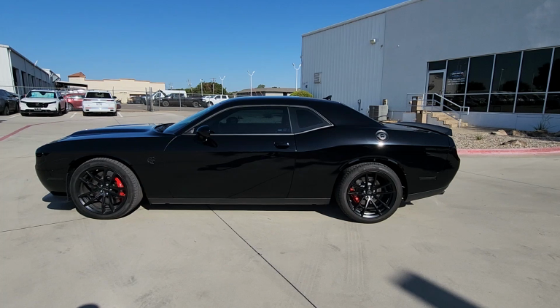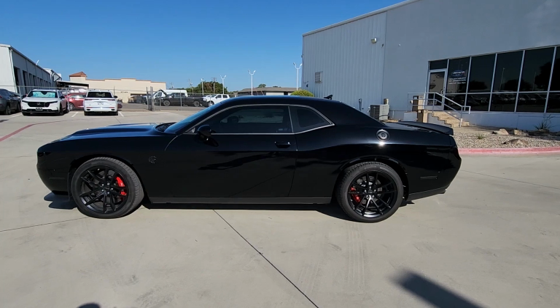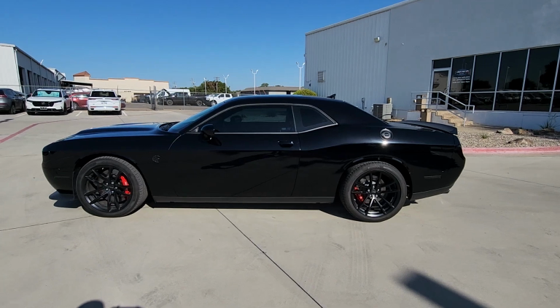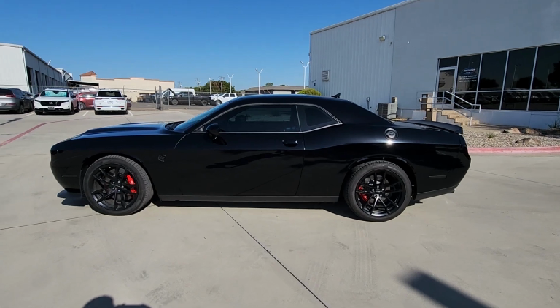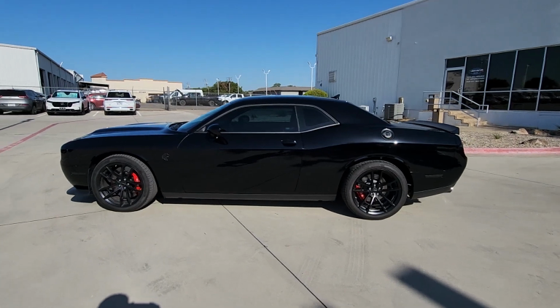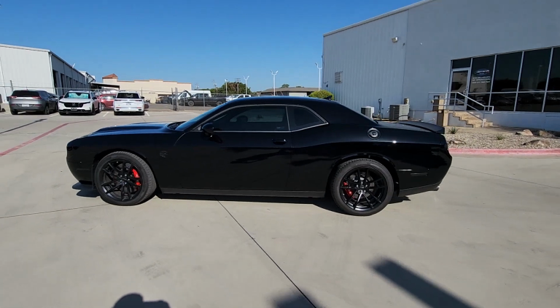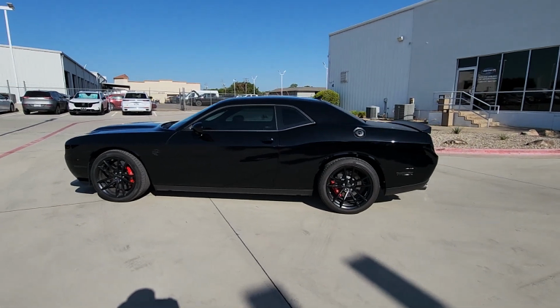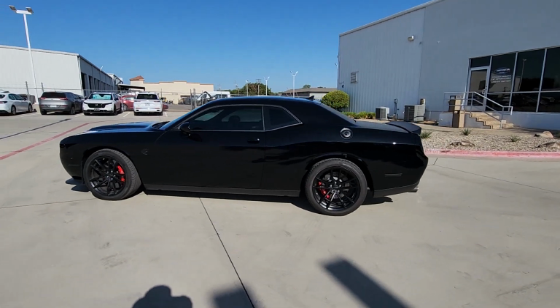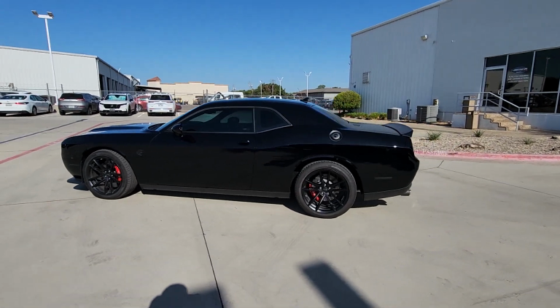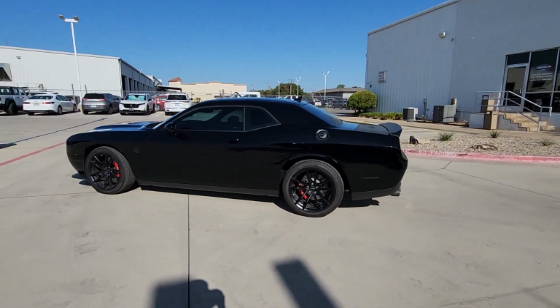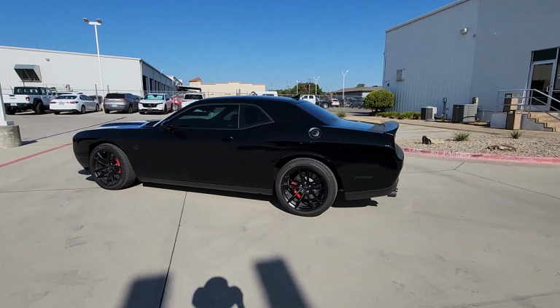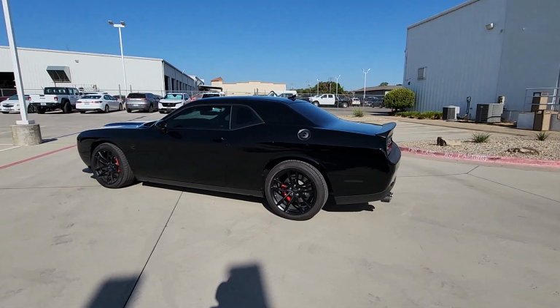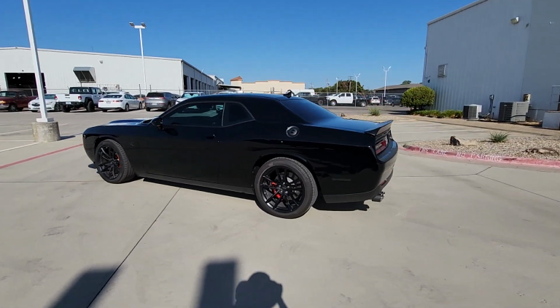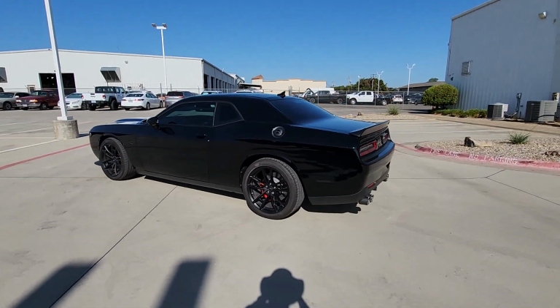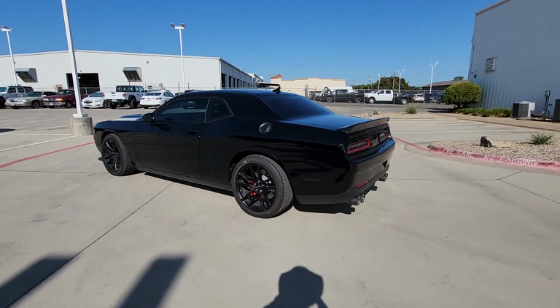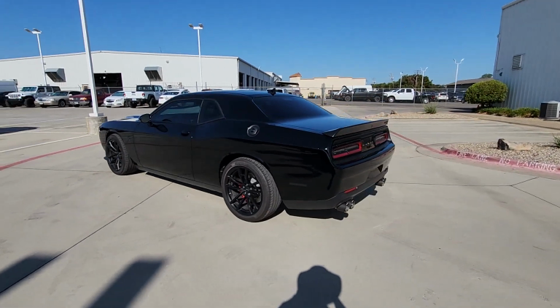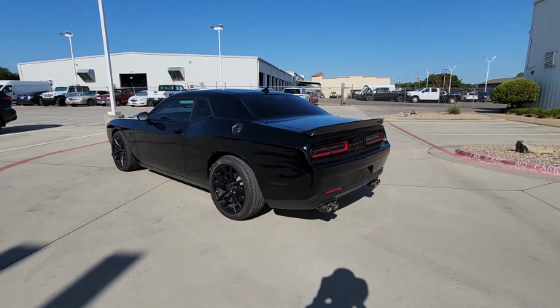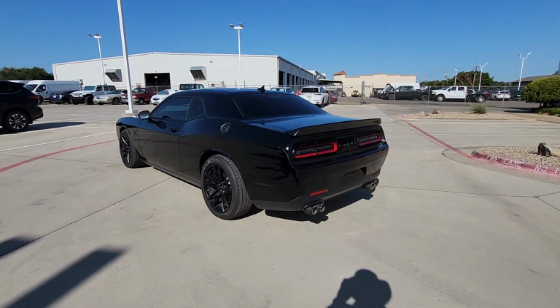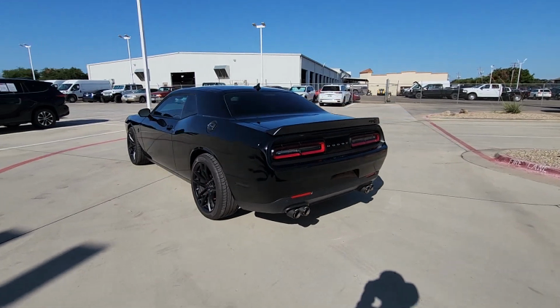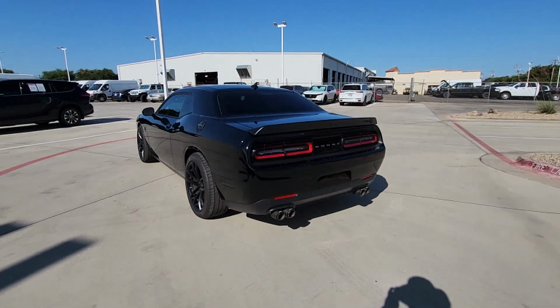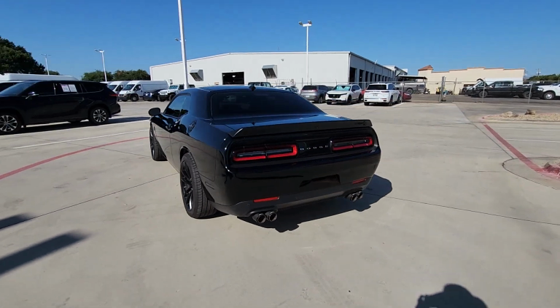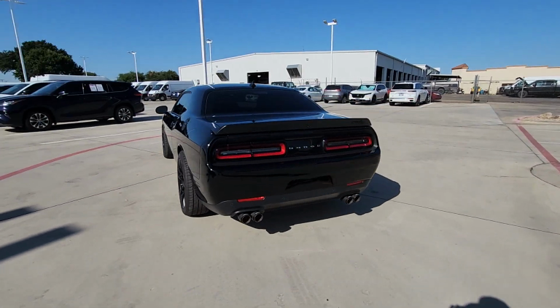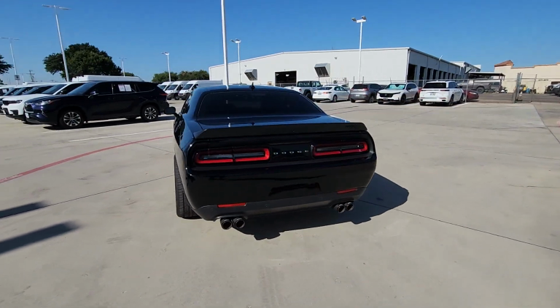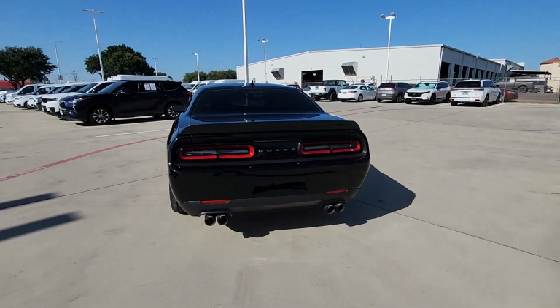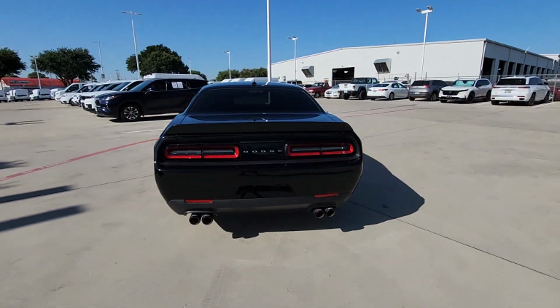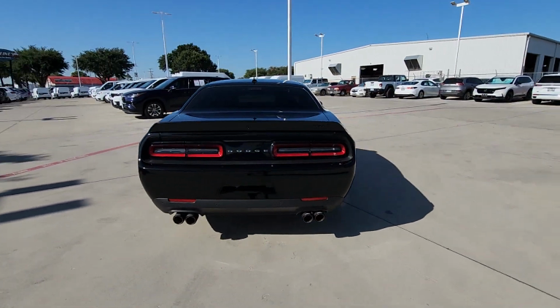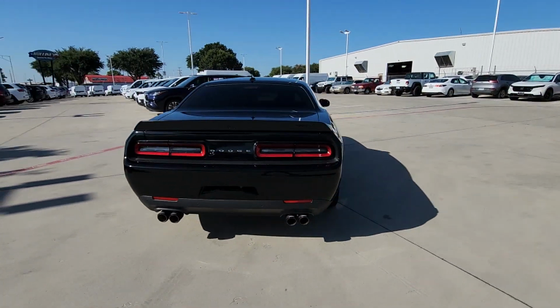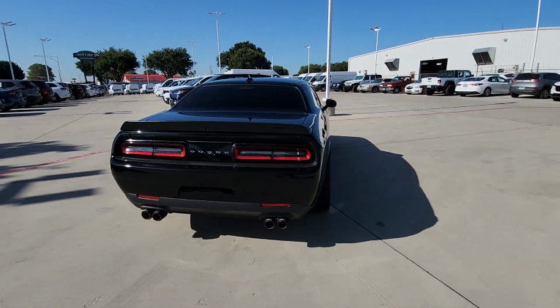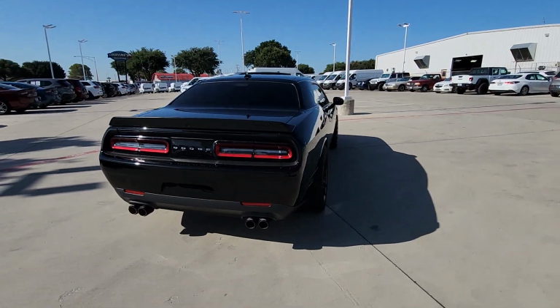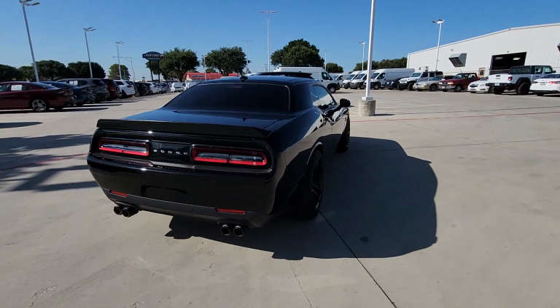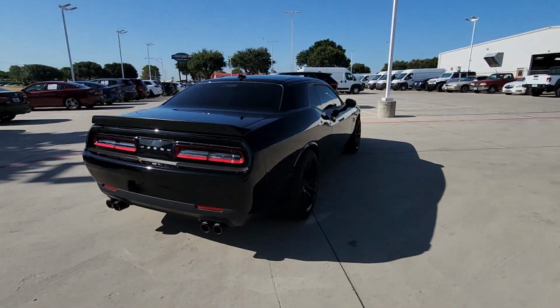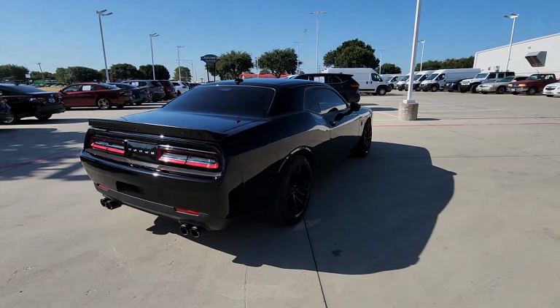You will love the features of this 2023 Dodge Challenger. With less than 5,000 miles on the odometer, this vehicle stands out from the rest.